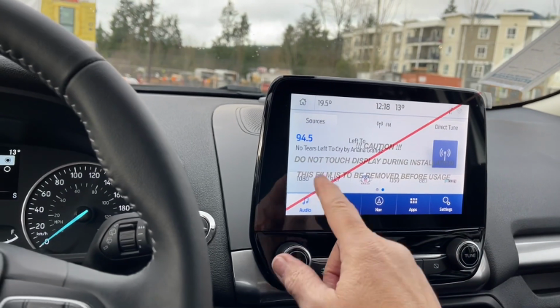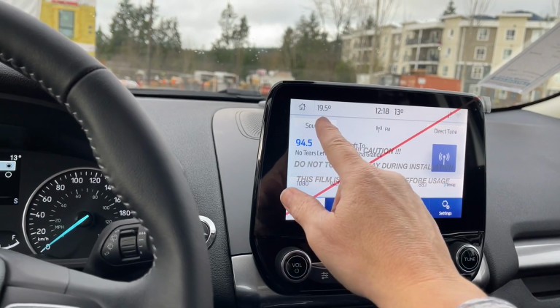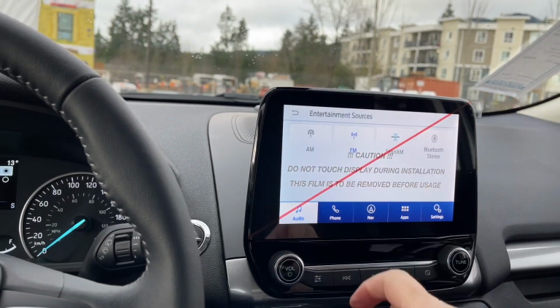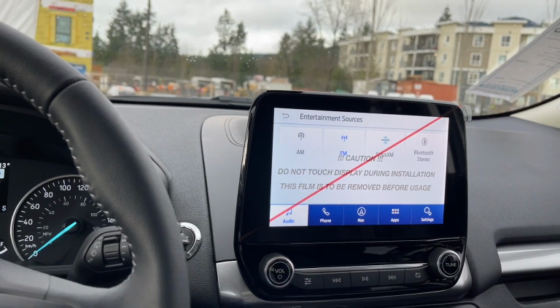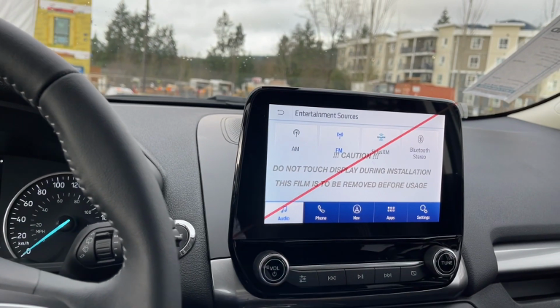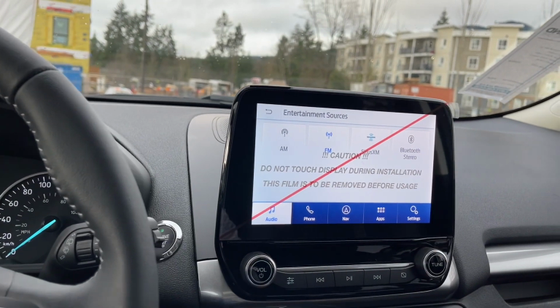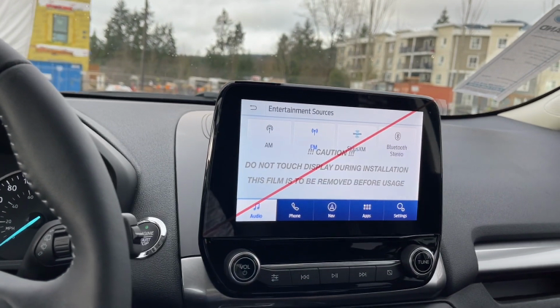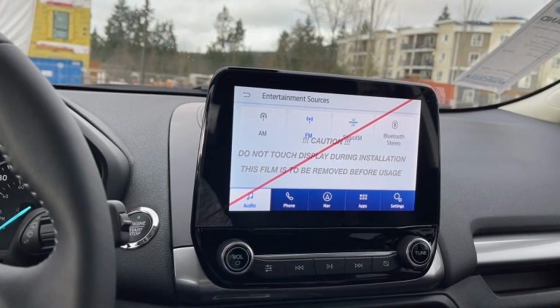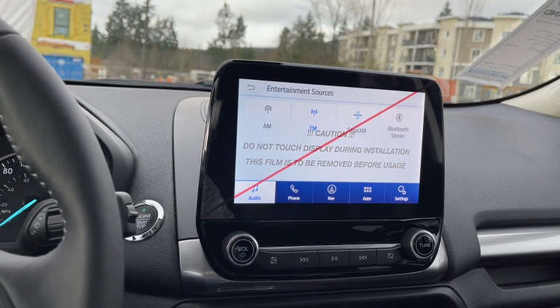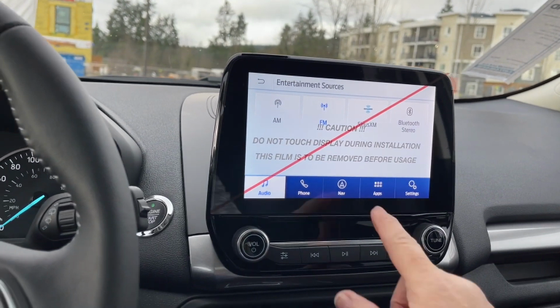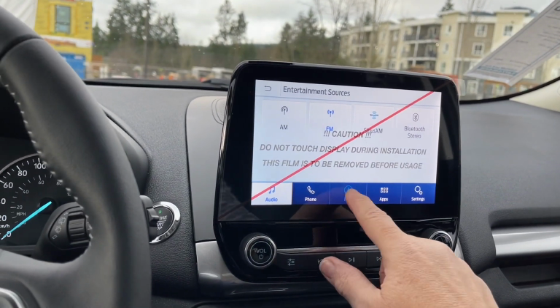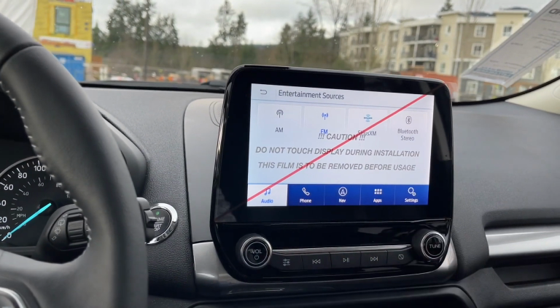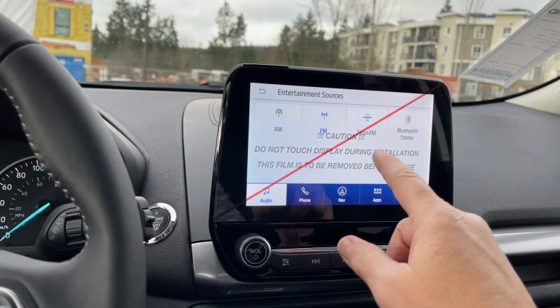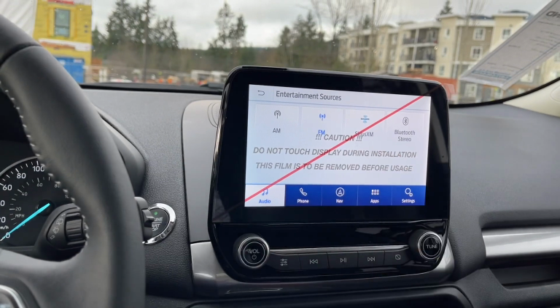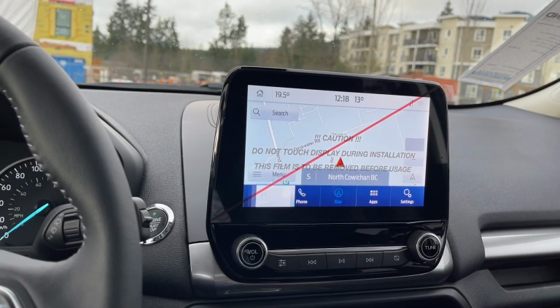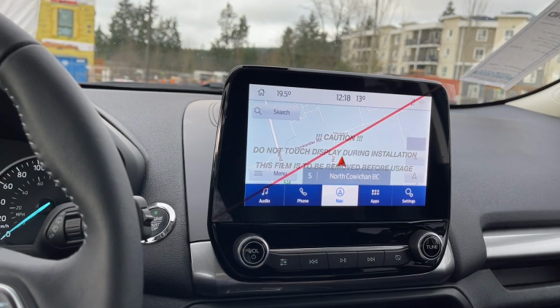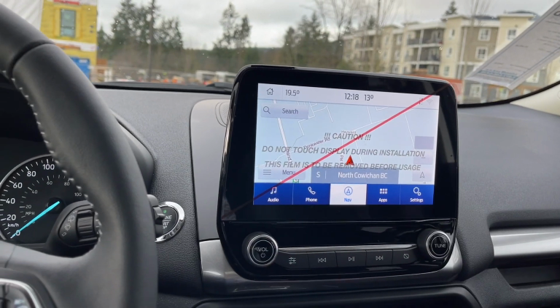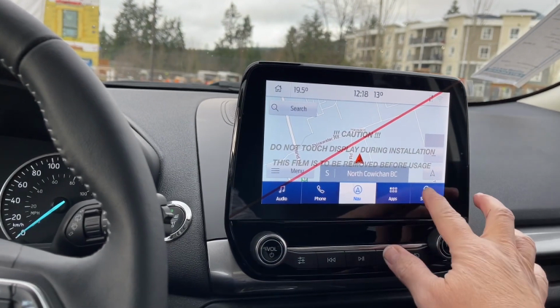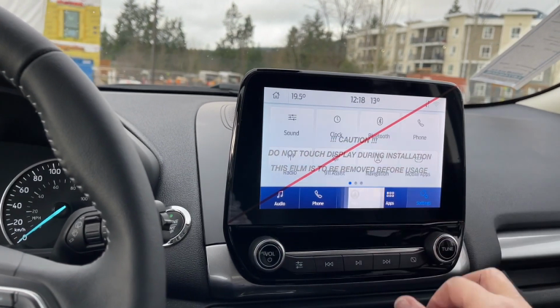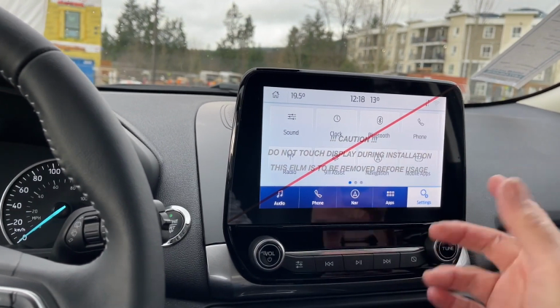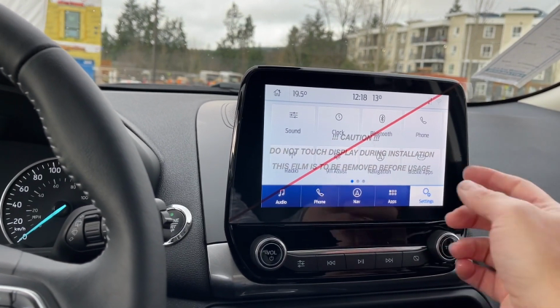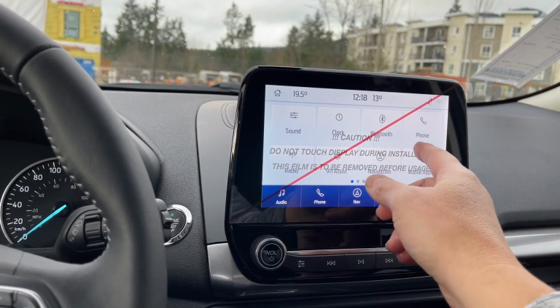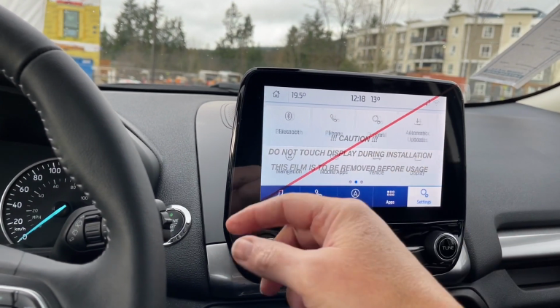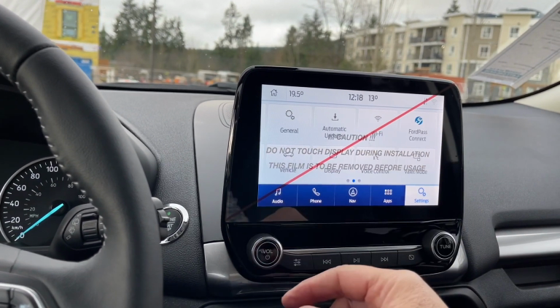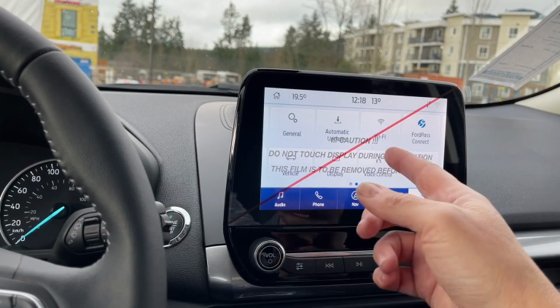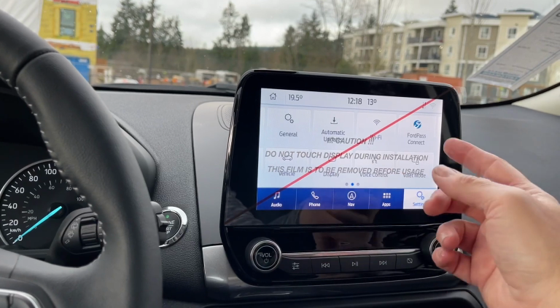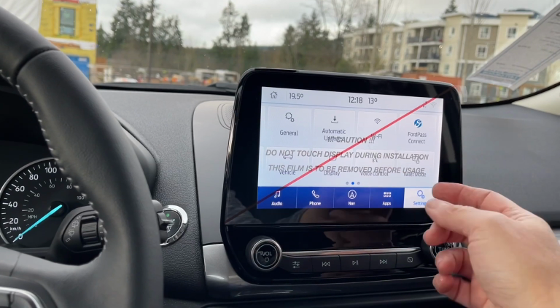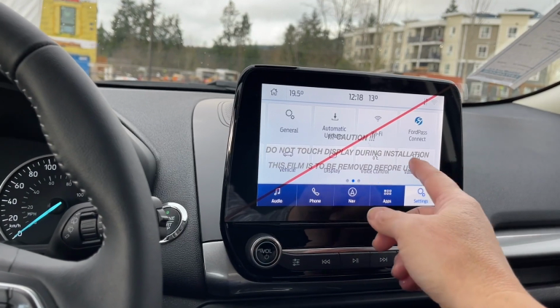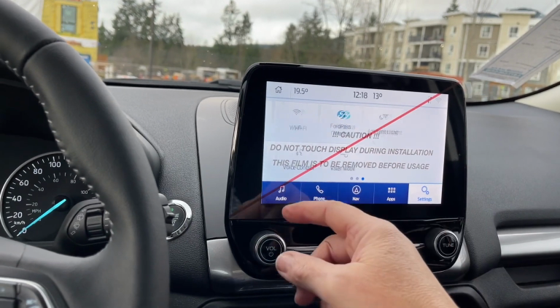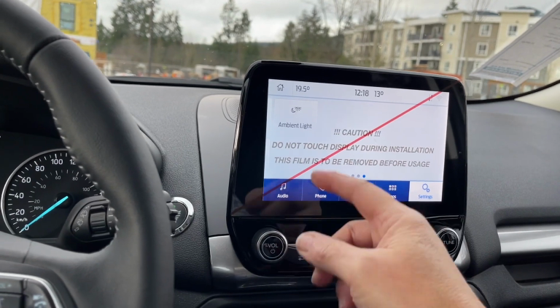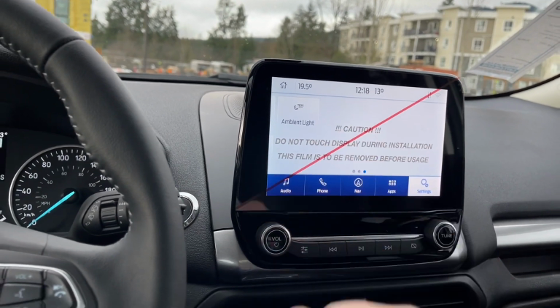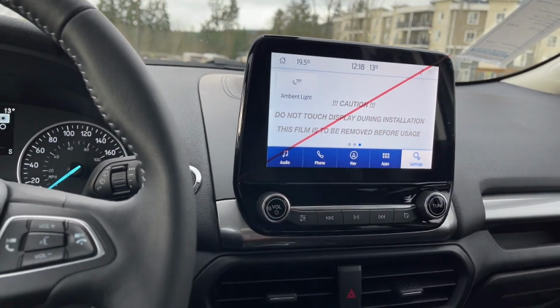In your audio, you can touch on sources: AM, FM, Sirius Satellite Radio, as well as Bluetooth. We have navigation, and the map will come up so you can set your destination. In the settings, you can slide through — there's Bluetooth, automatic updates, Ford Pass Connect, which is very handy, and ambient lighting.